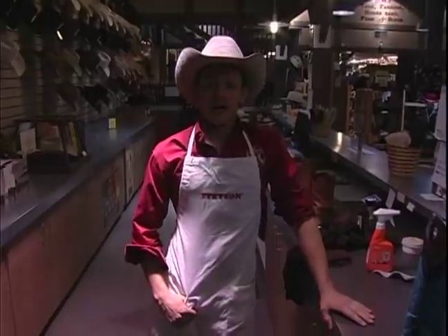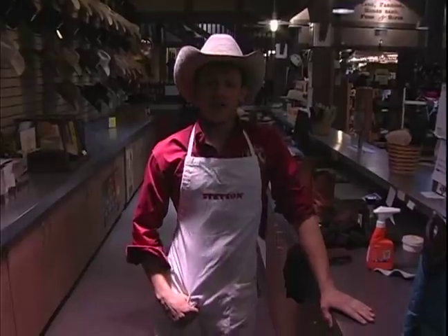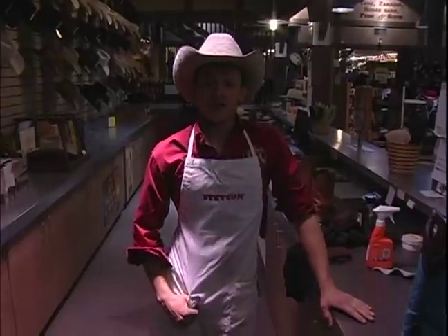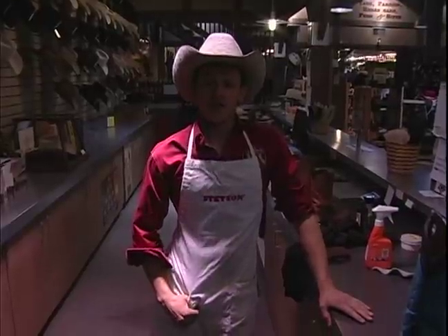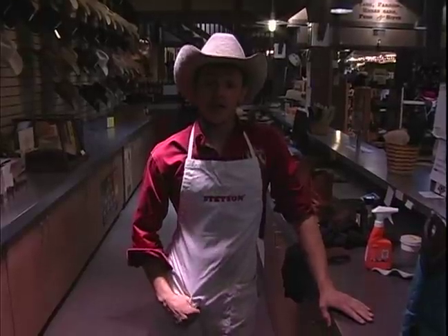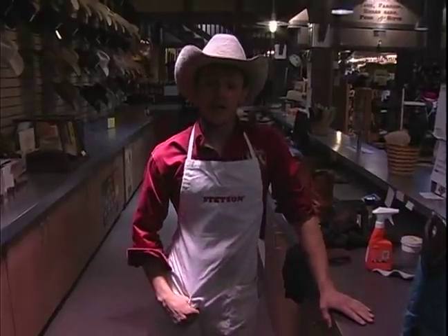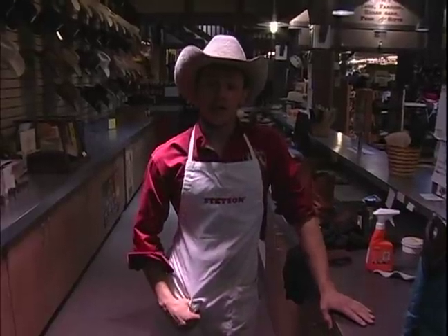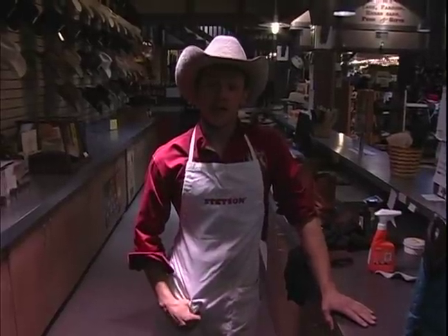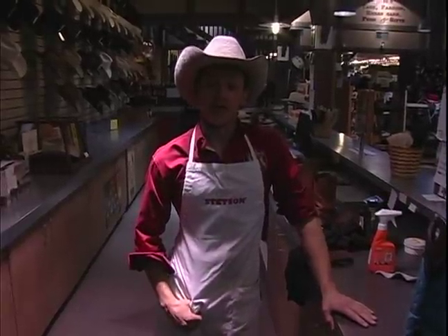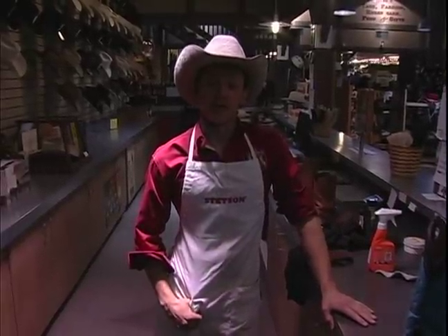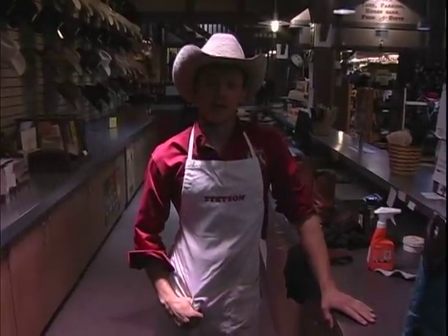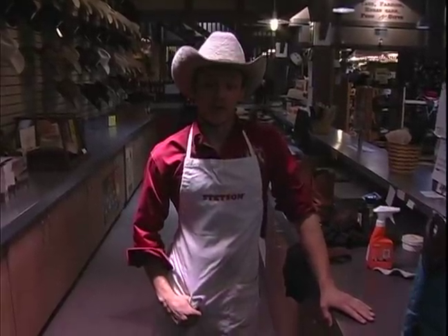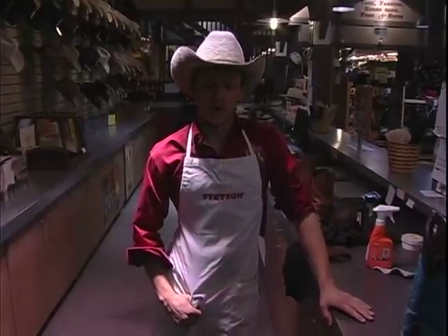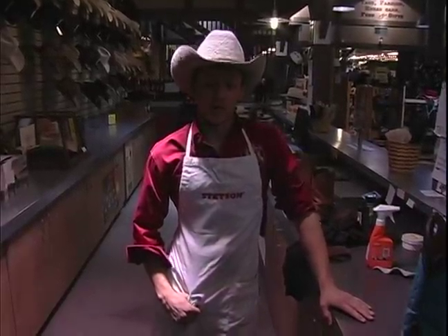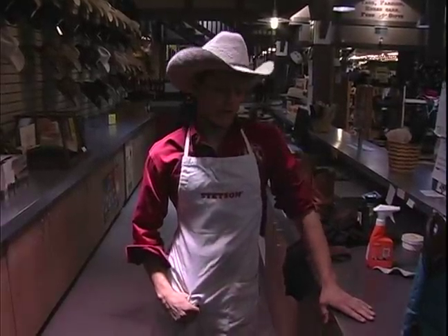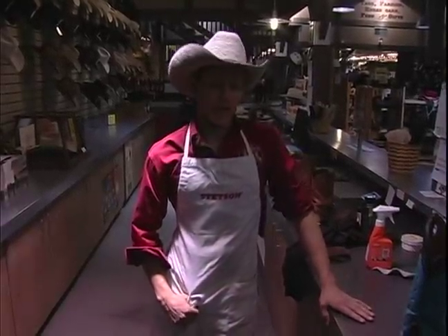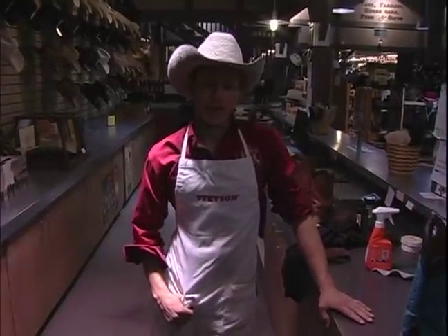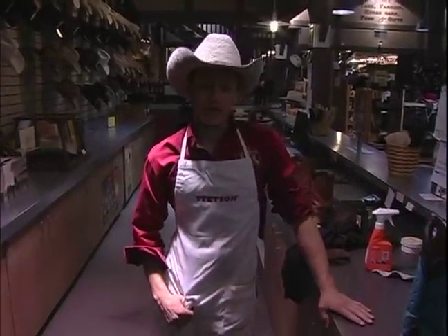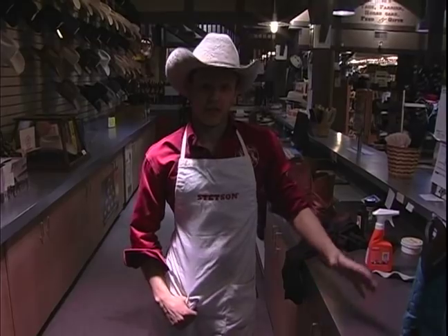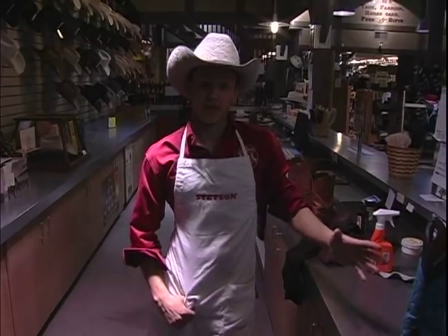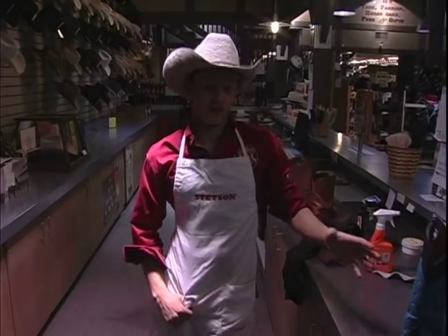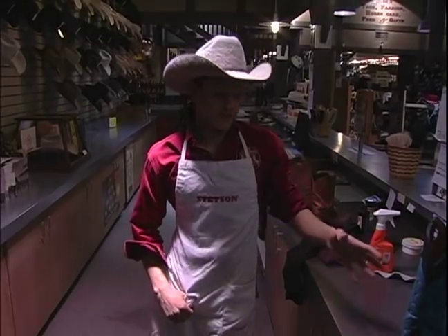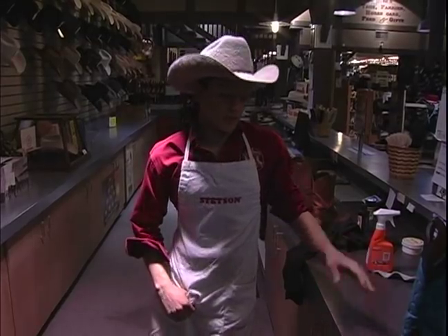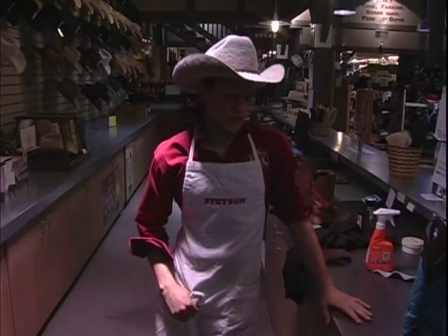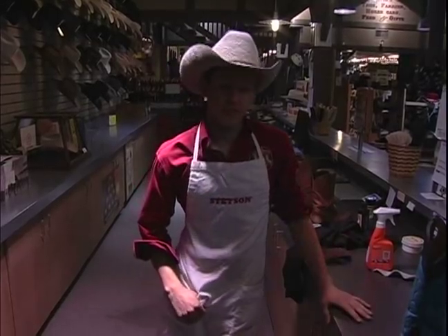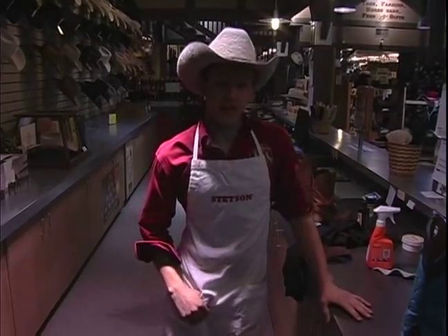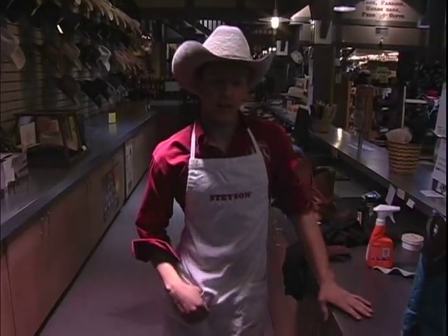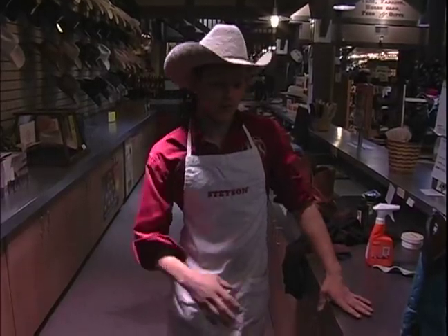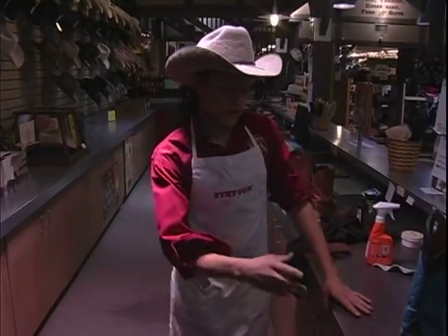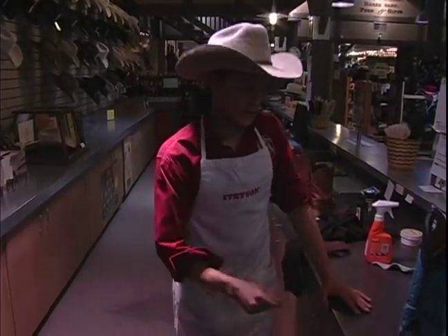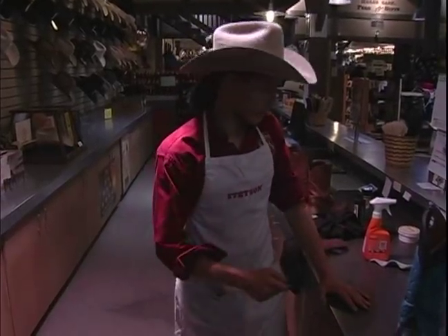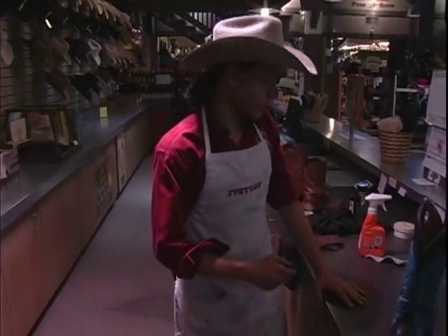Hi, I'm Dustin here on behalf of expertvillage.com here at AACallisters. Today I'm going to show you some simple basic care tips on cleaning your boot.